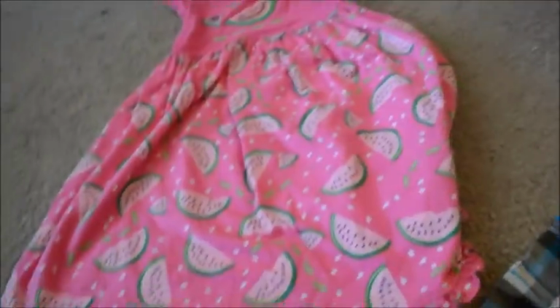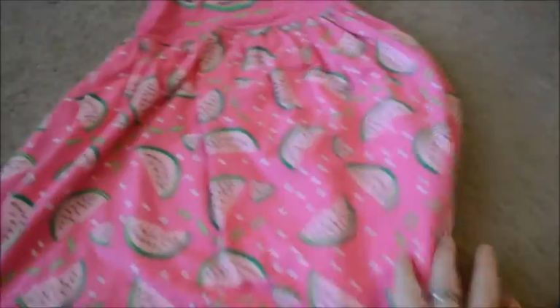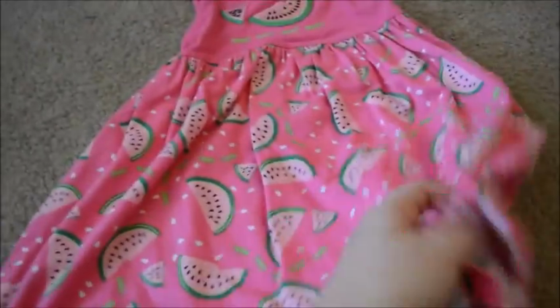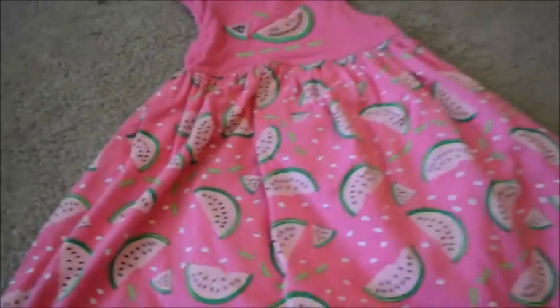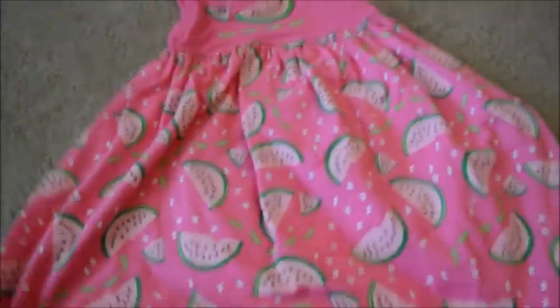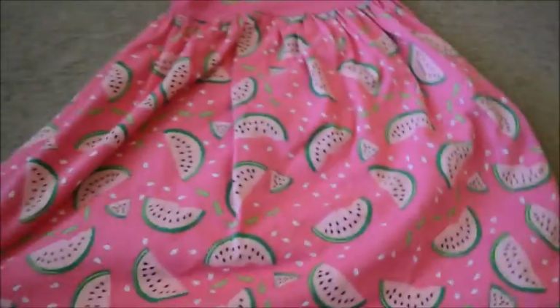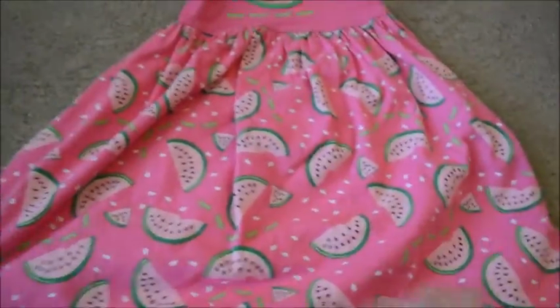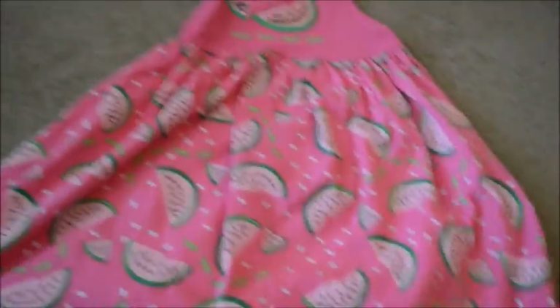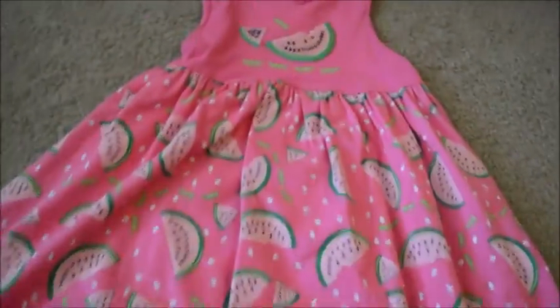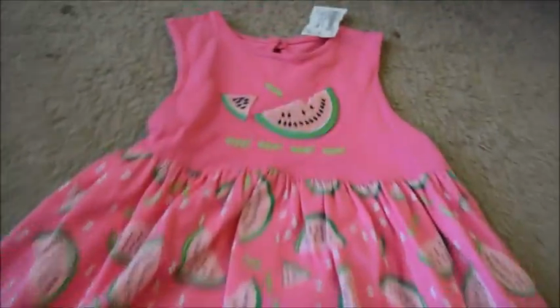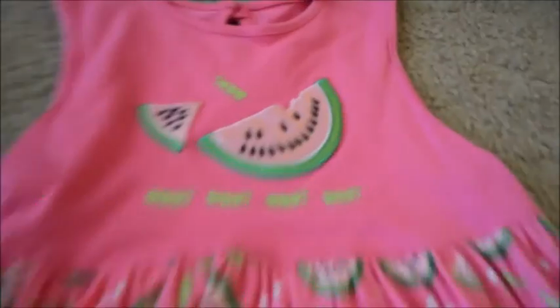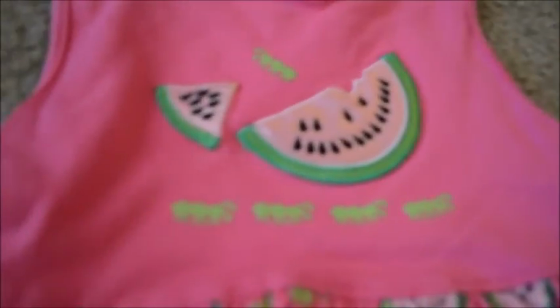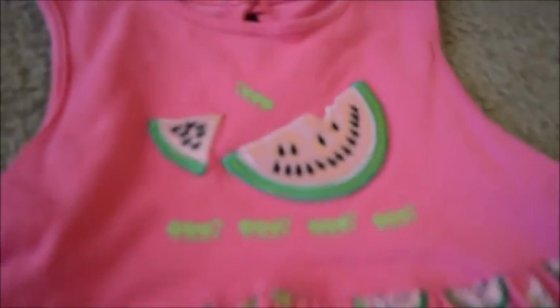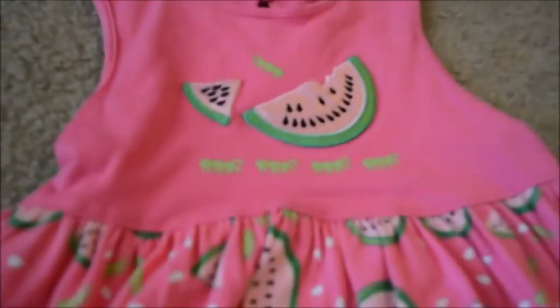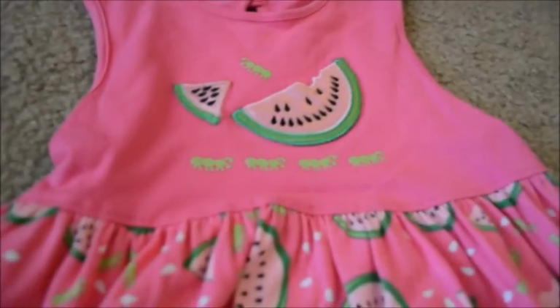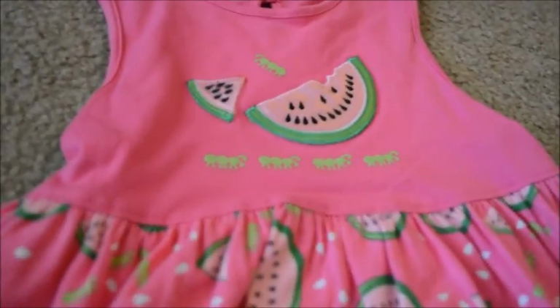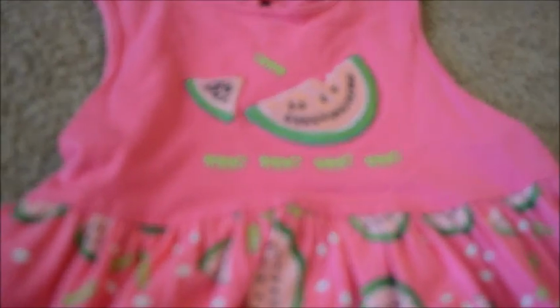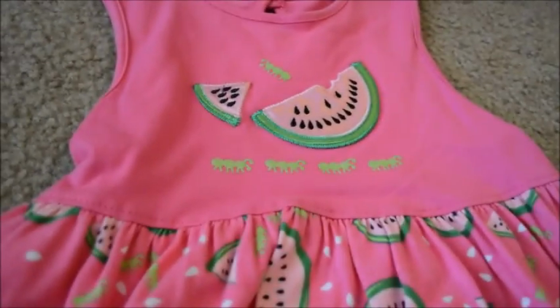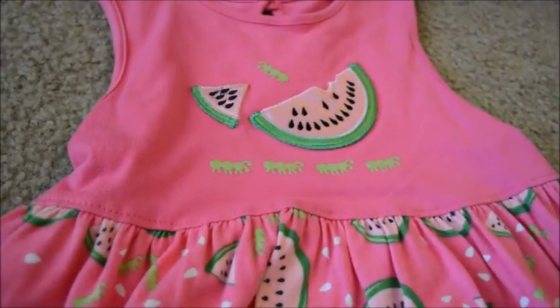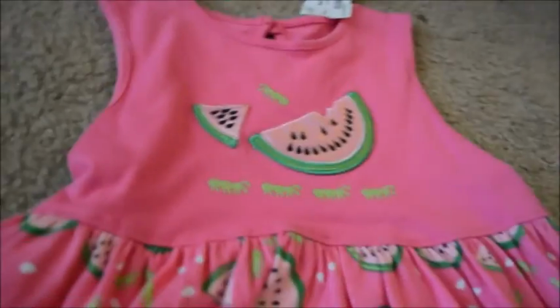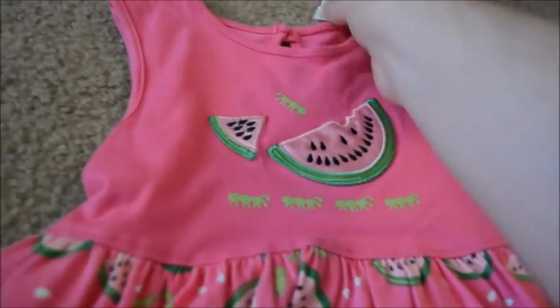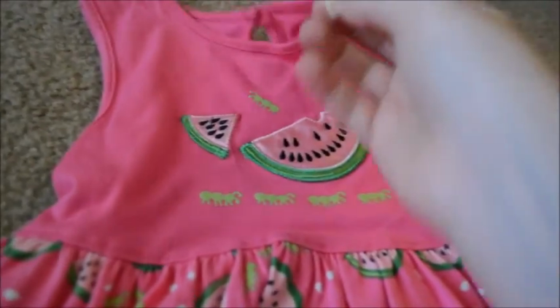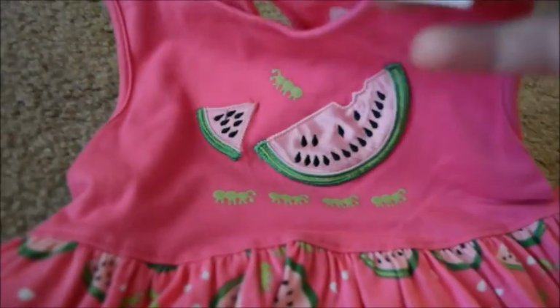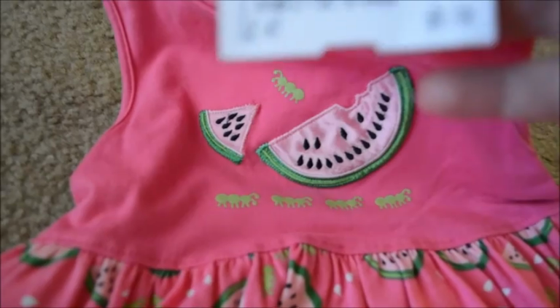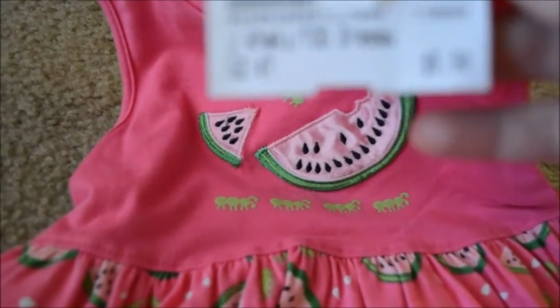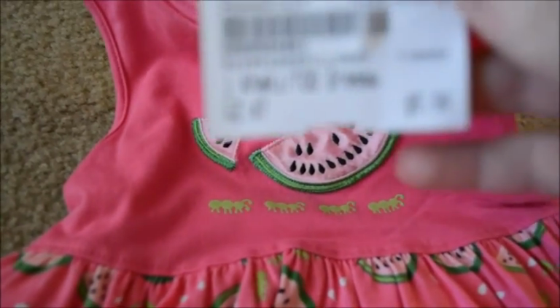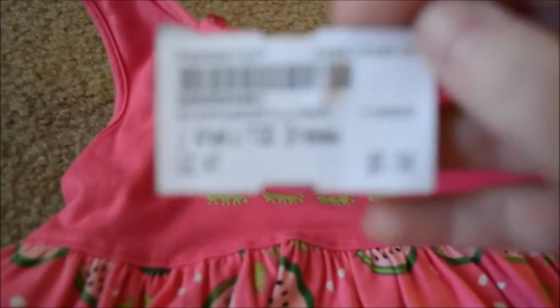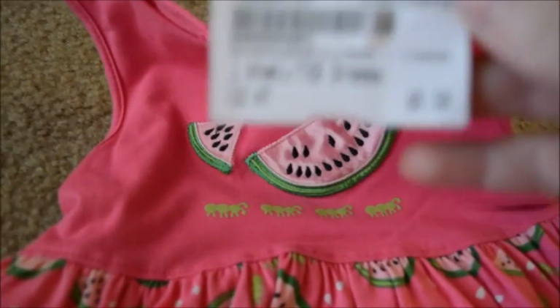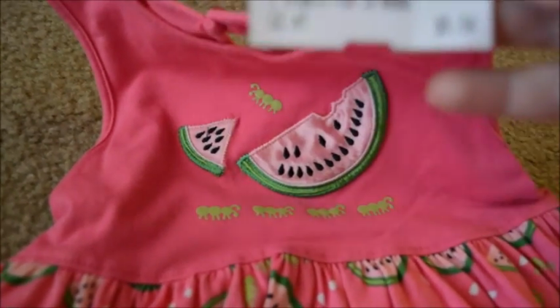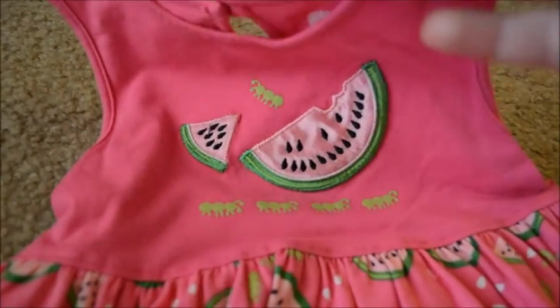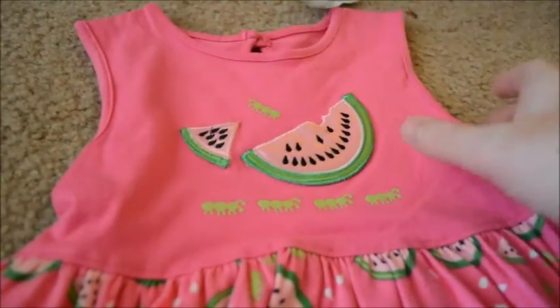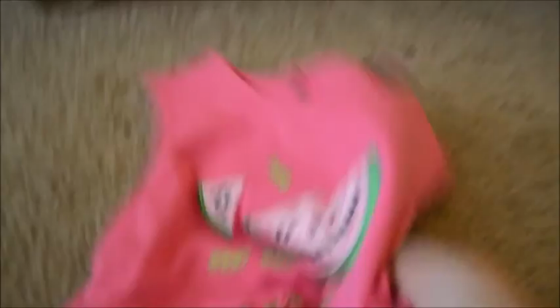And this cute little watermelon sundress with little caterpillars — look at the top — it's J. Khaki brand for $5.50.